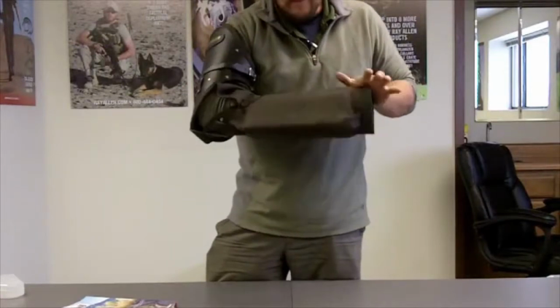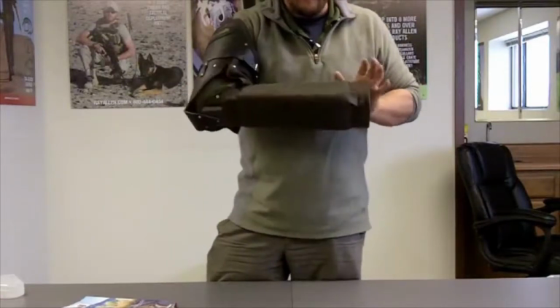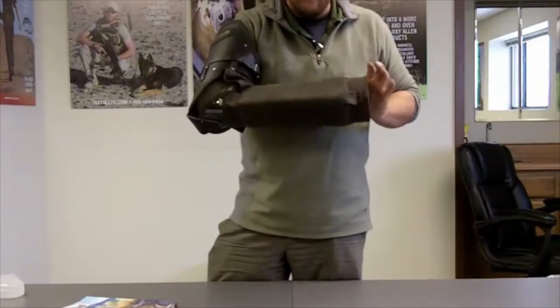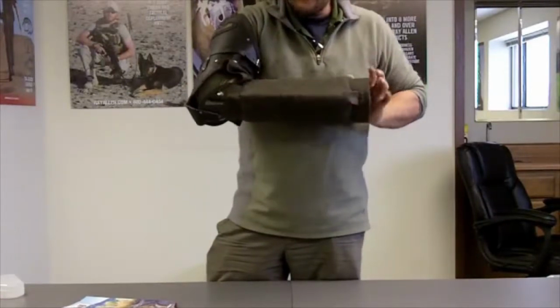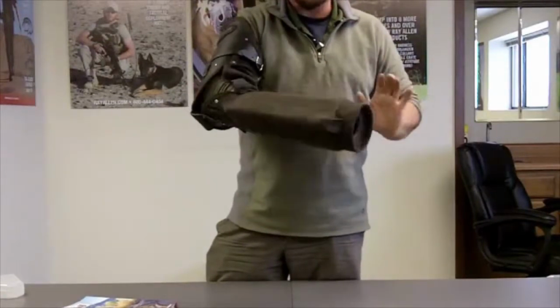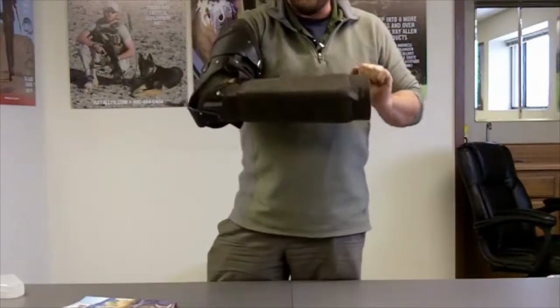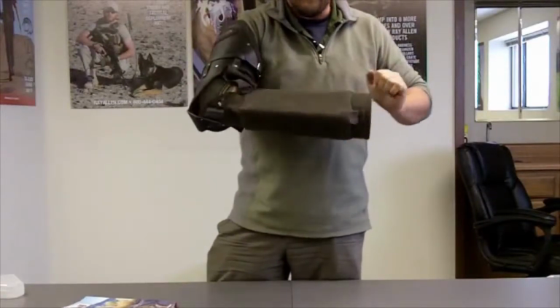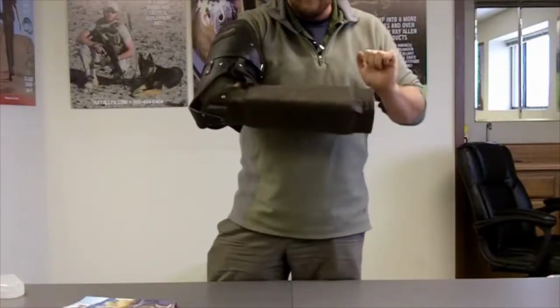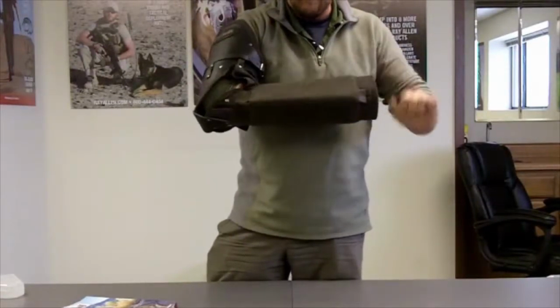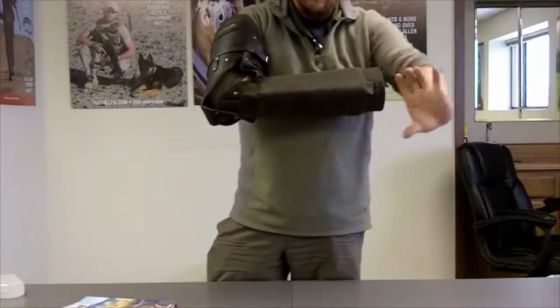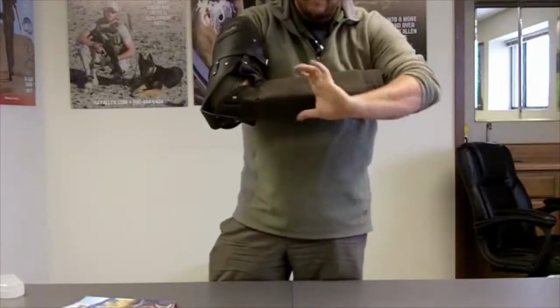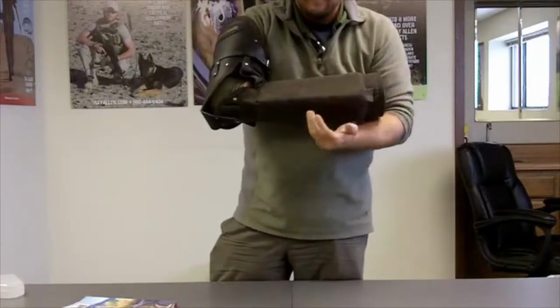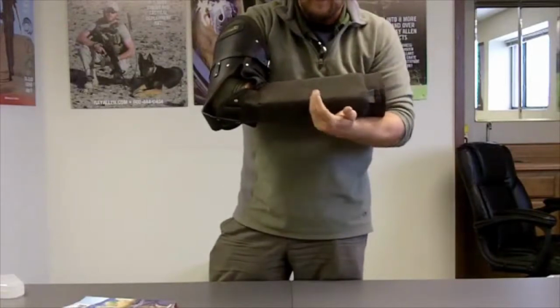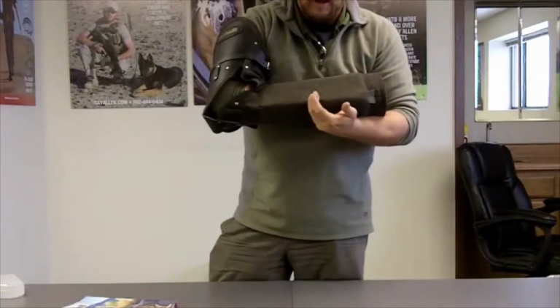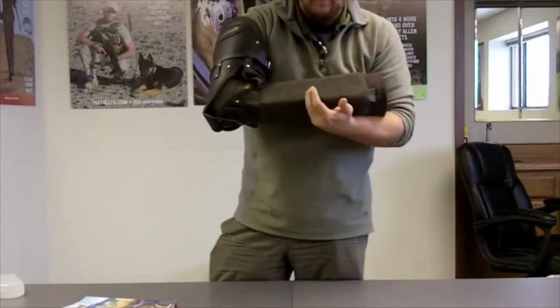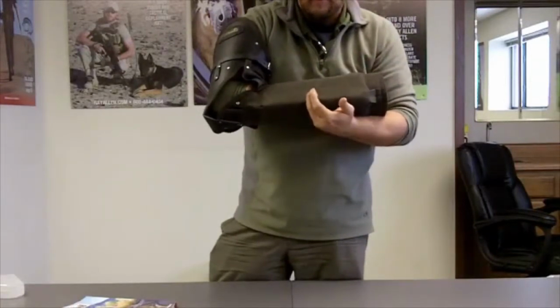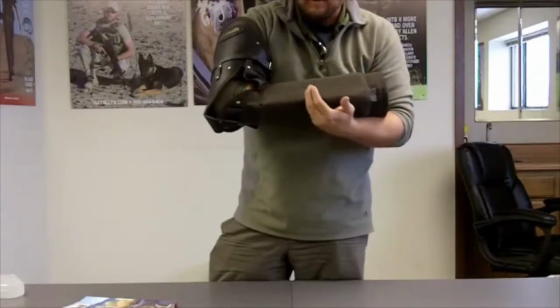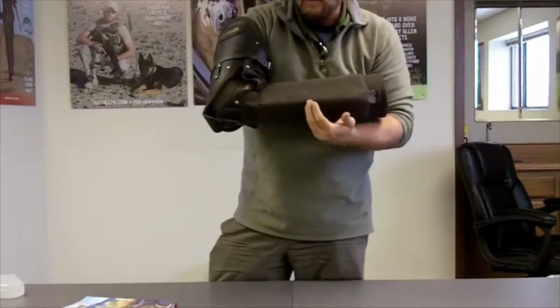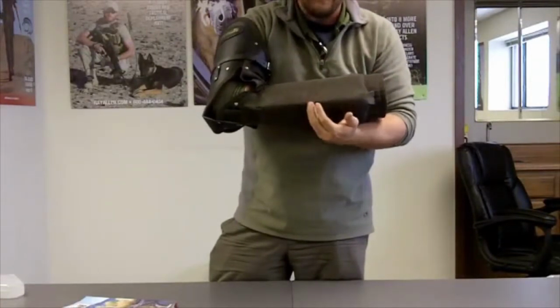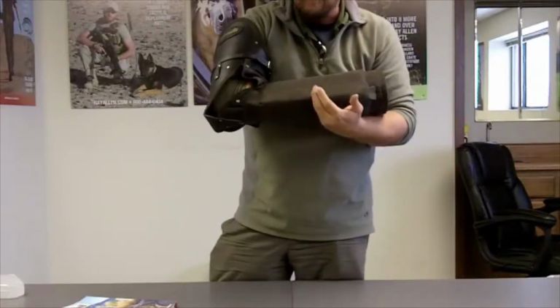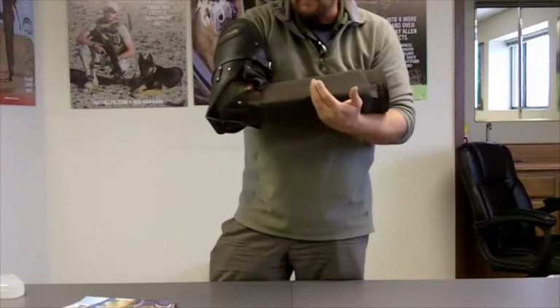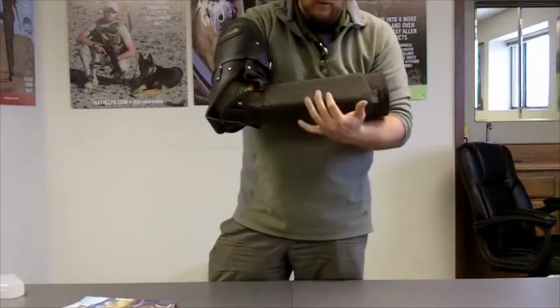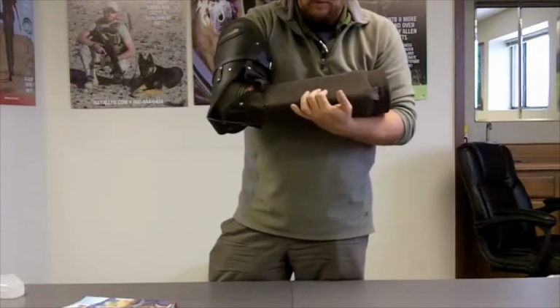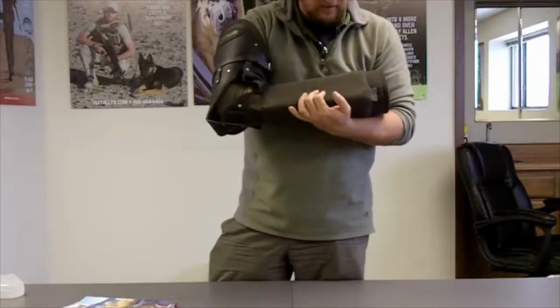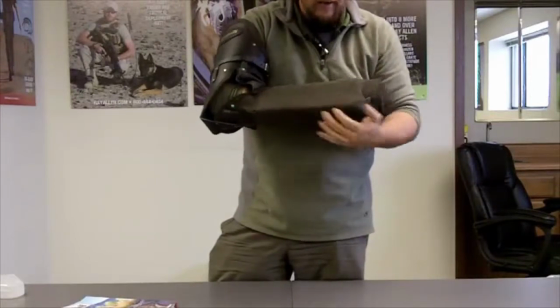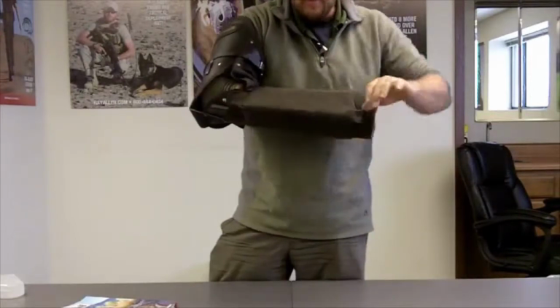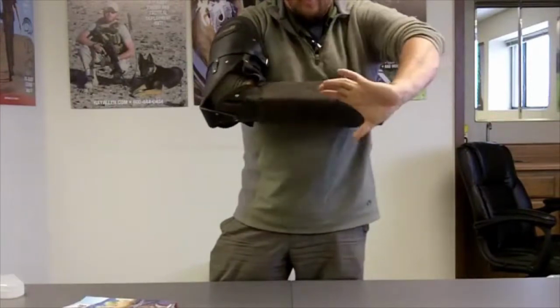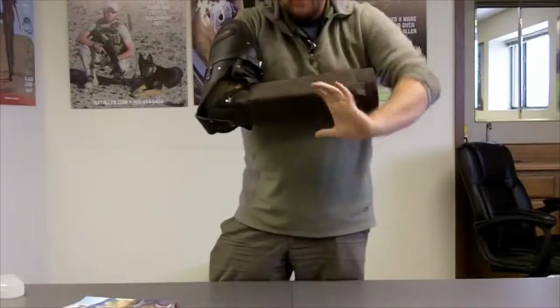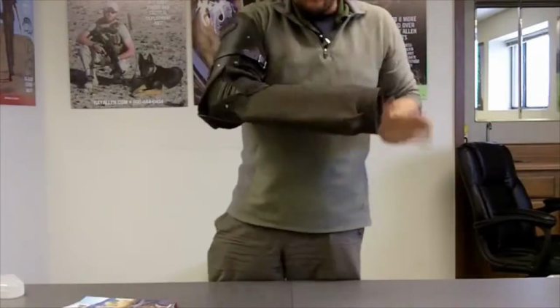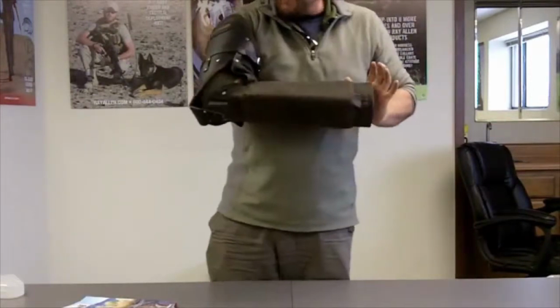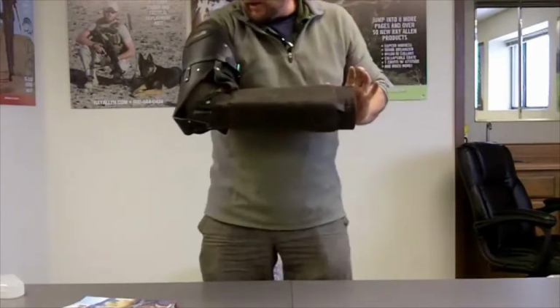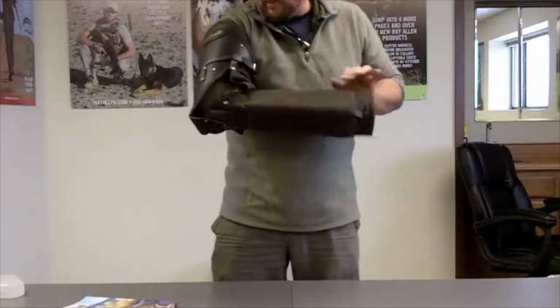Same thing coming forward — the dog's doing something frontal, the dog's coming in. We've got some impact and impact resistance here. If you've got inexperienced decoys, there's some benefit to that. And I can get good bite presentation as well as good protection out of the cuff, which is pretty standard.